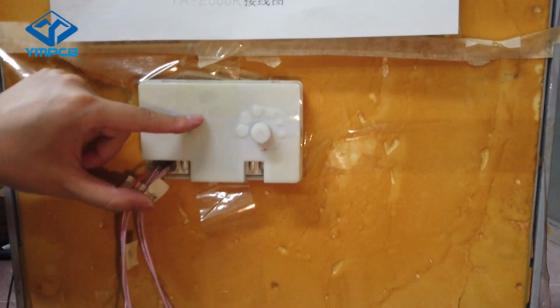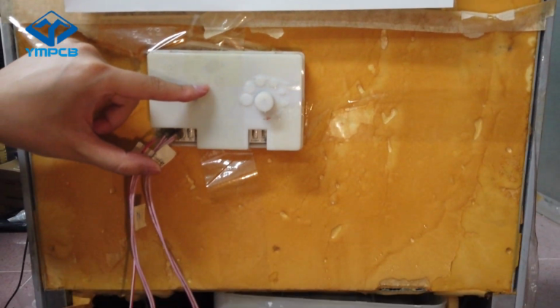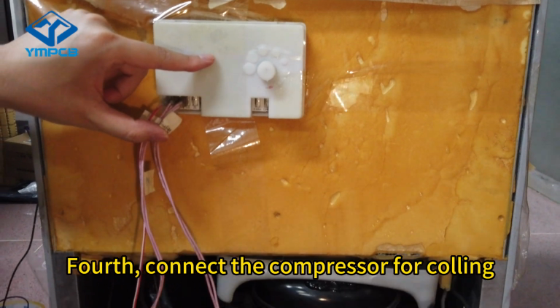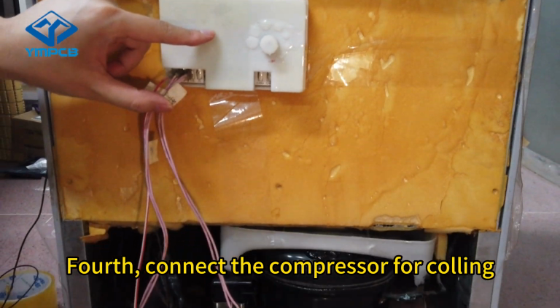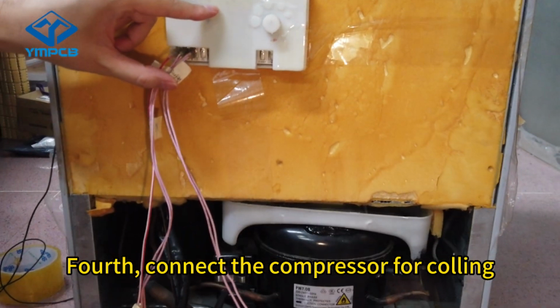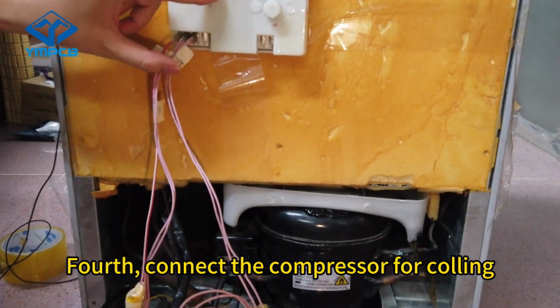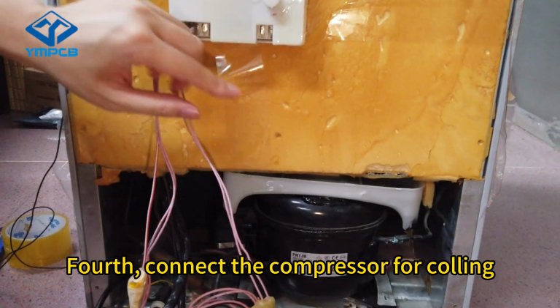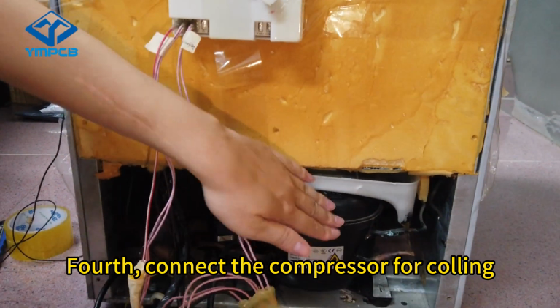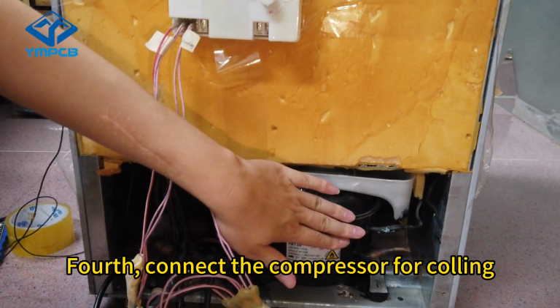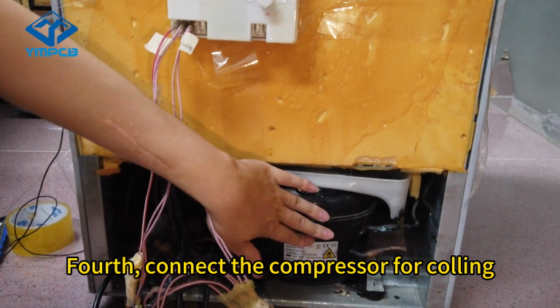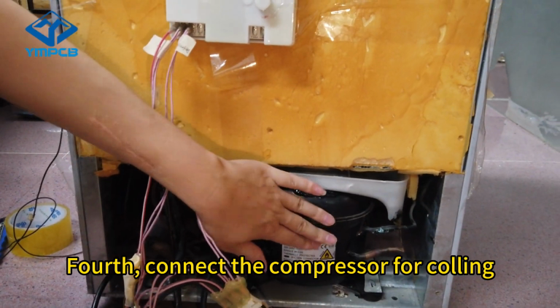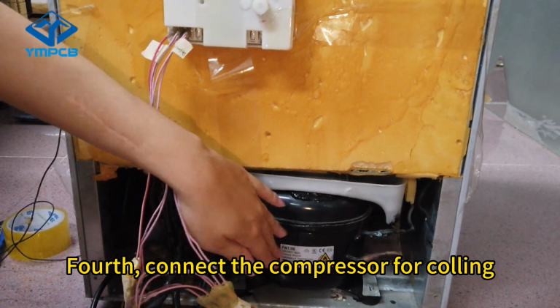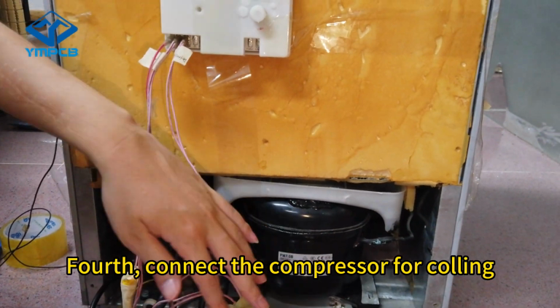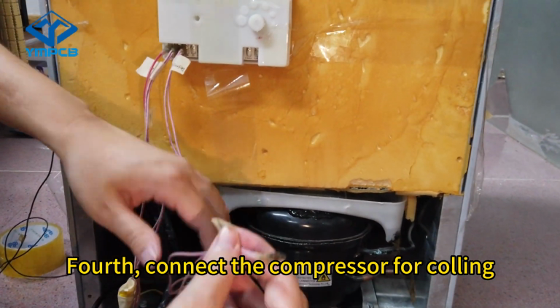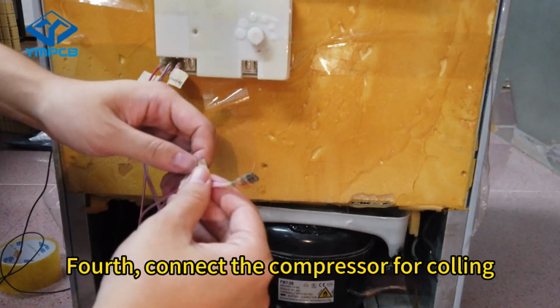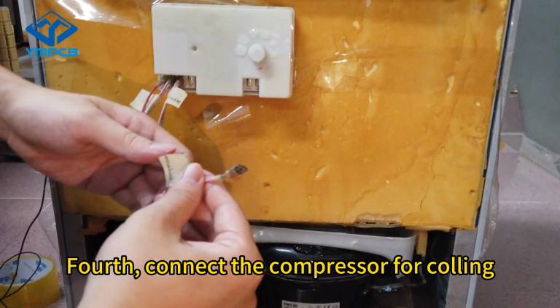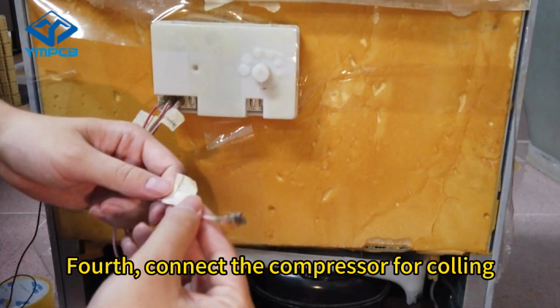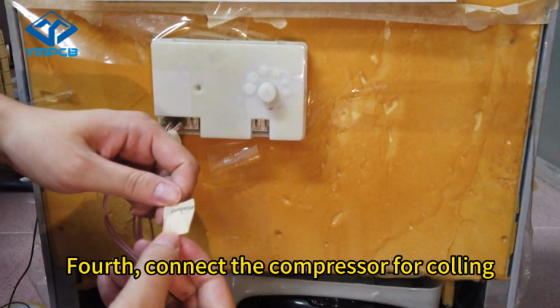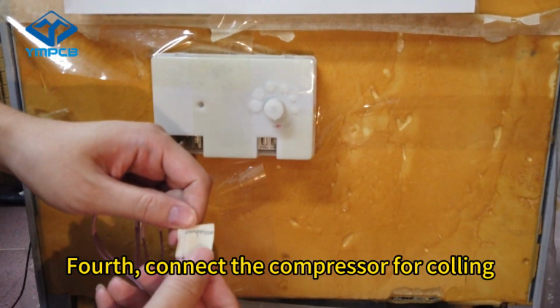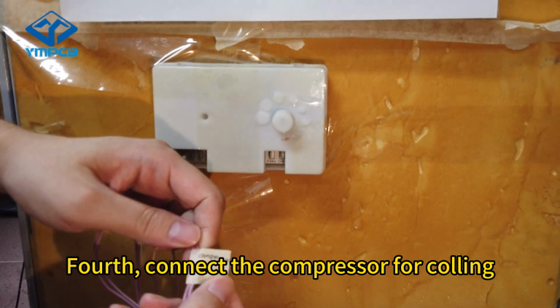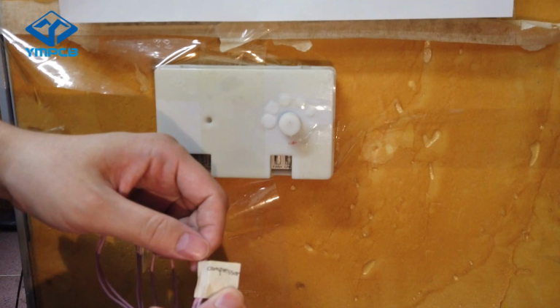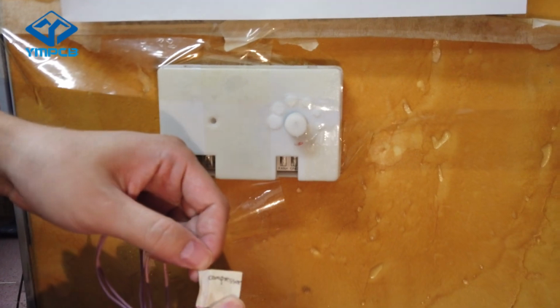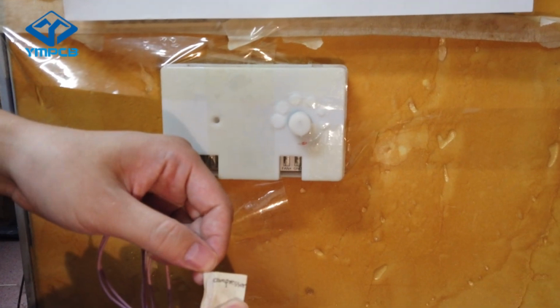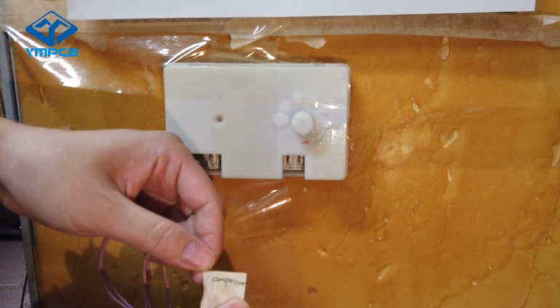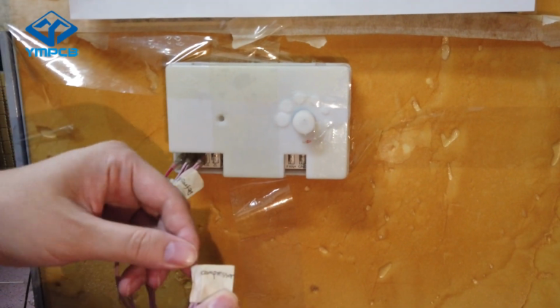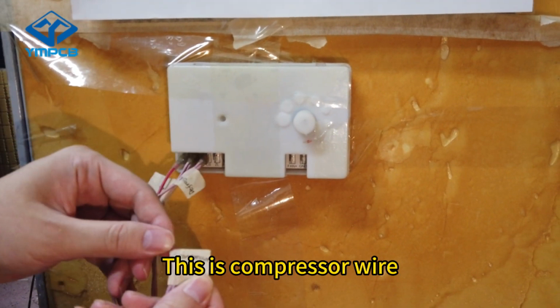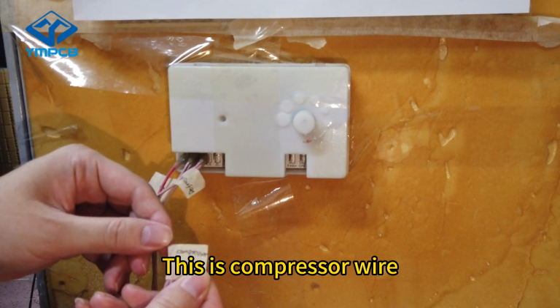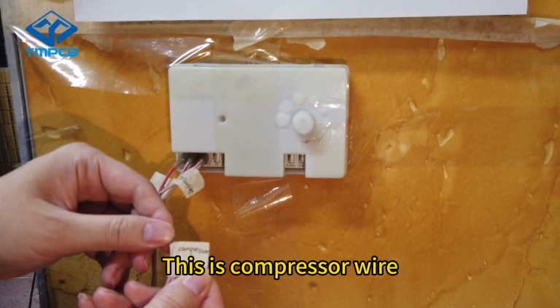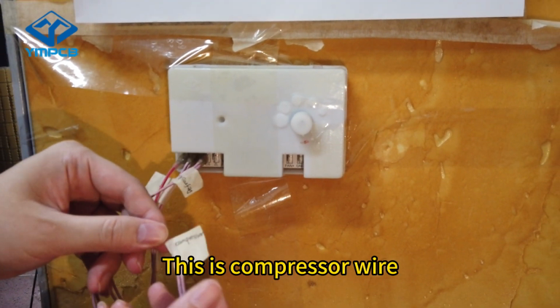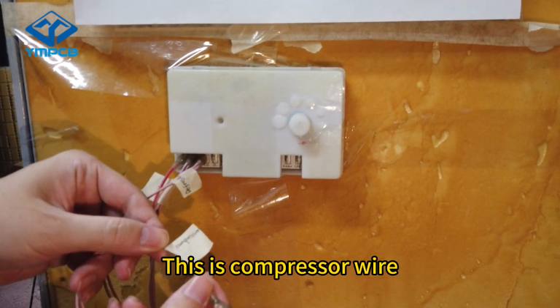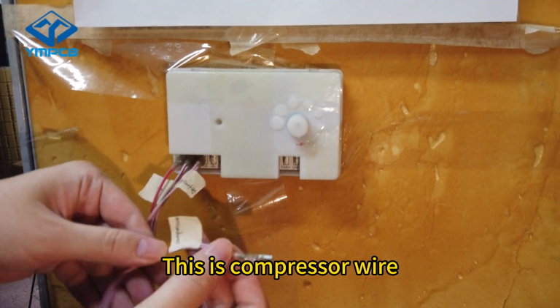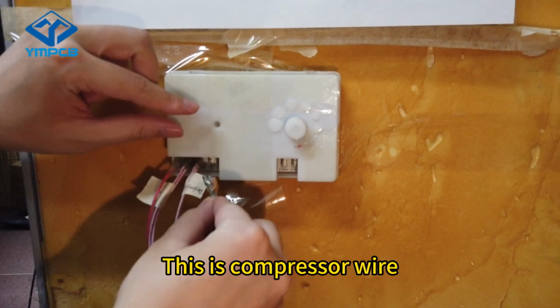First, connect the compressor for cooling. This is the compressor wire.